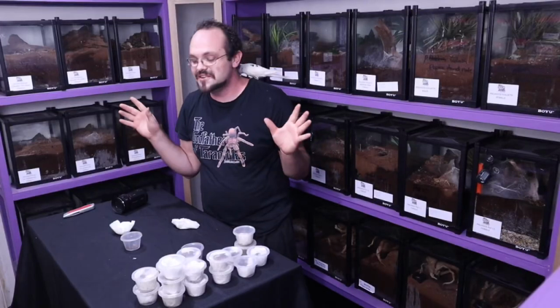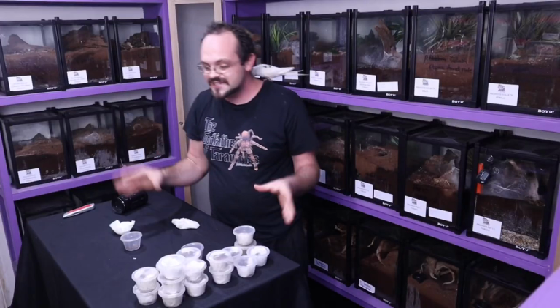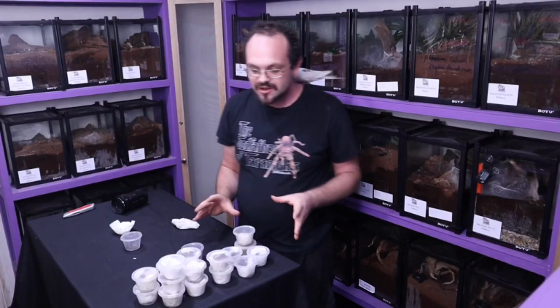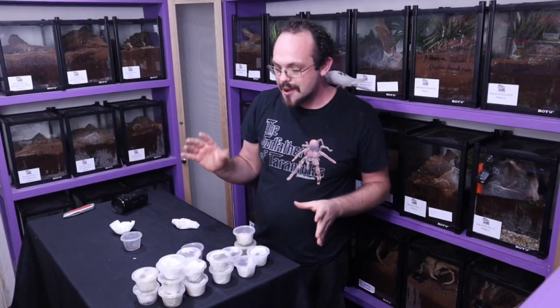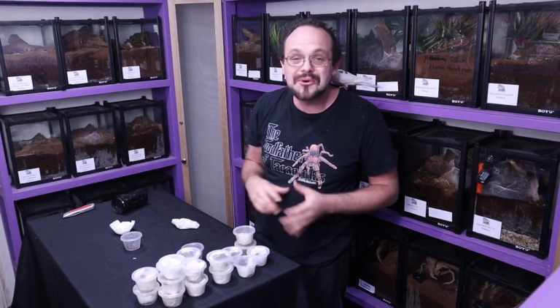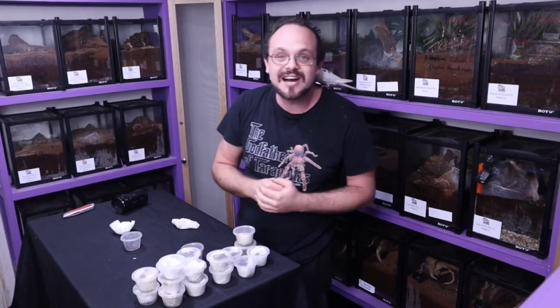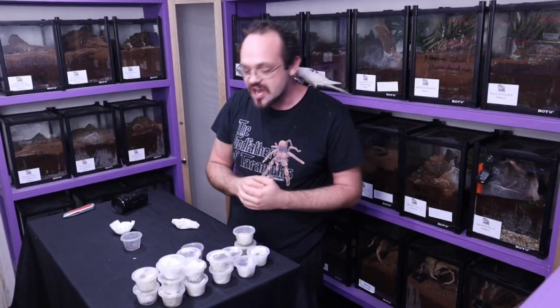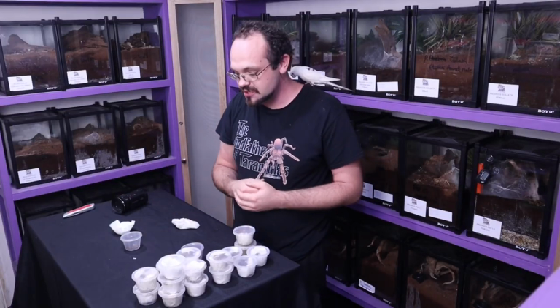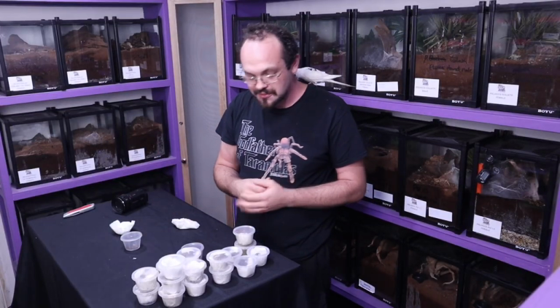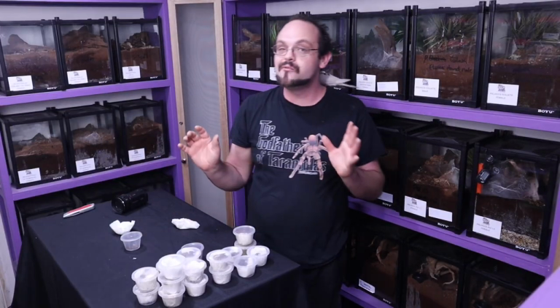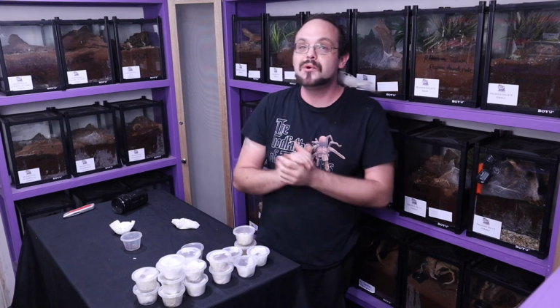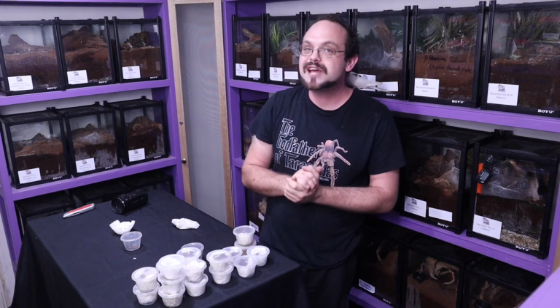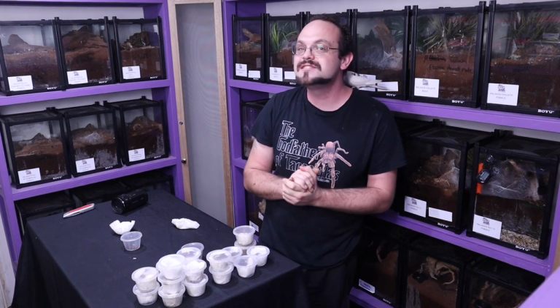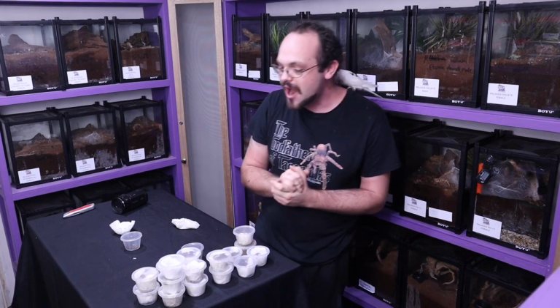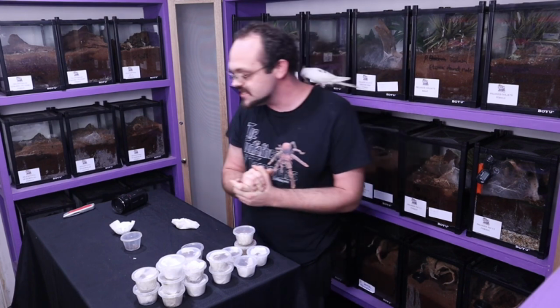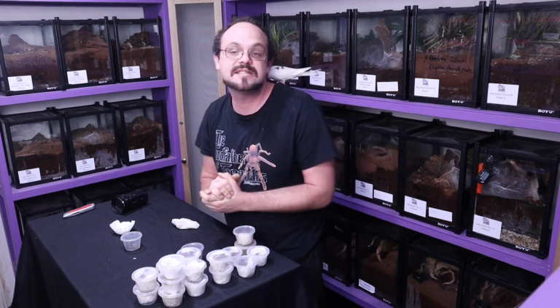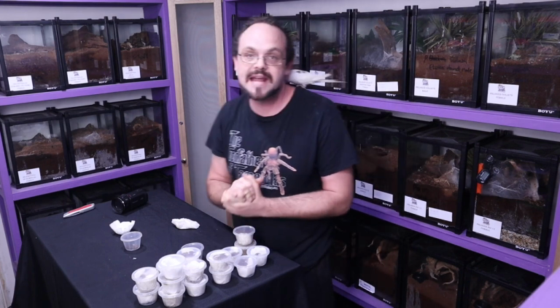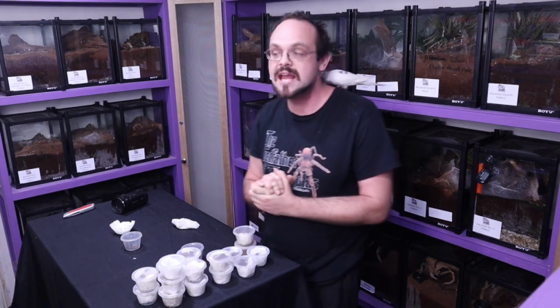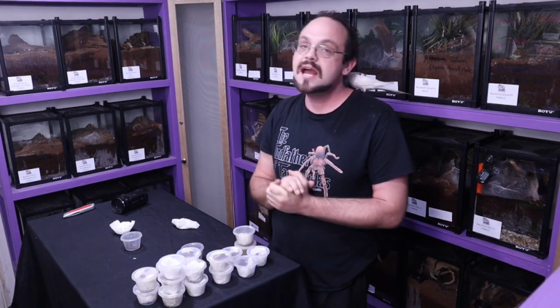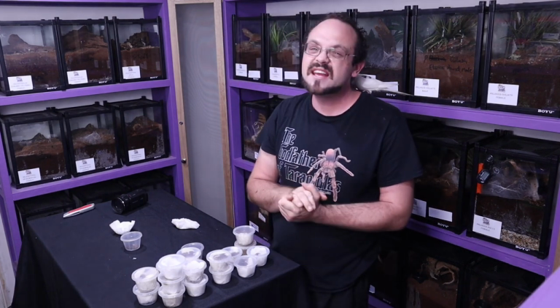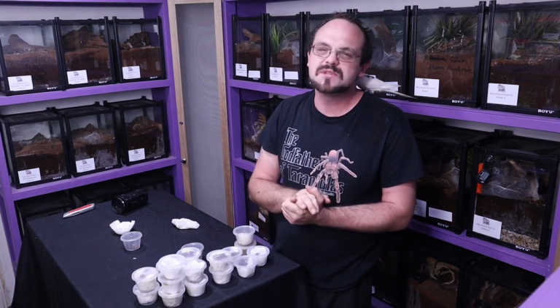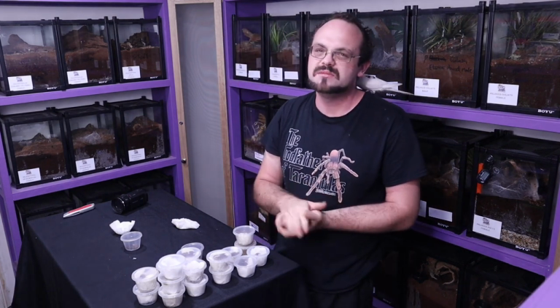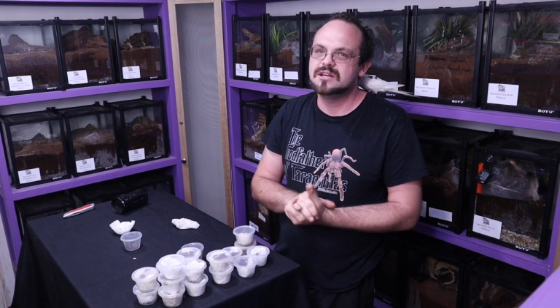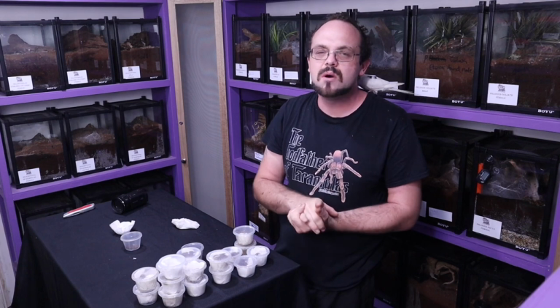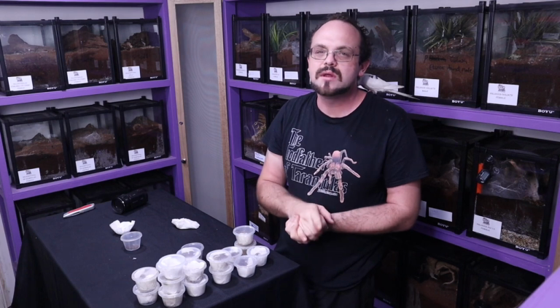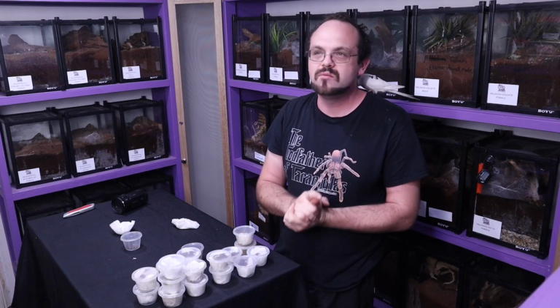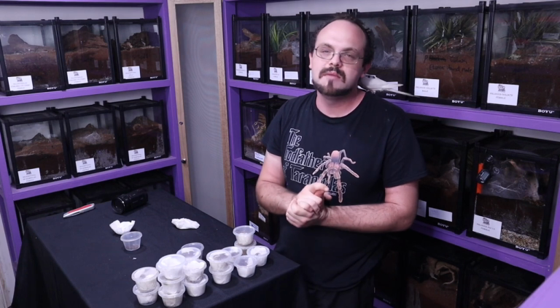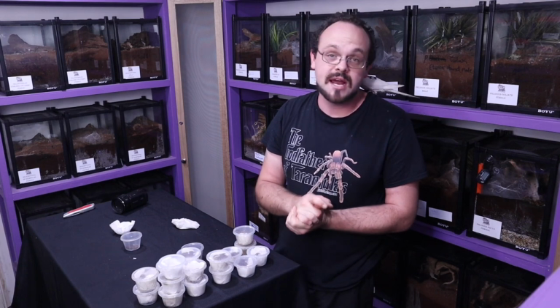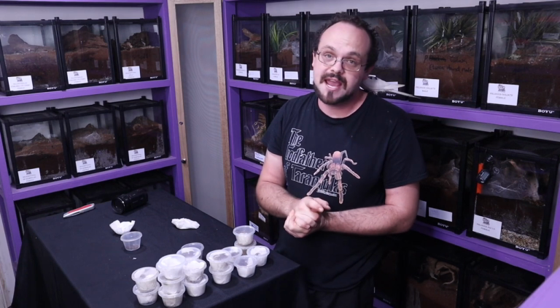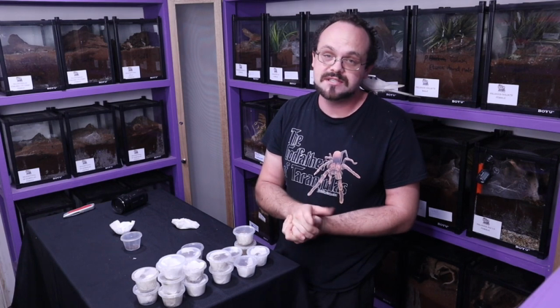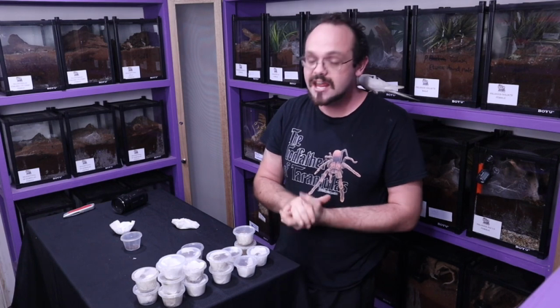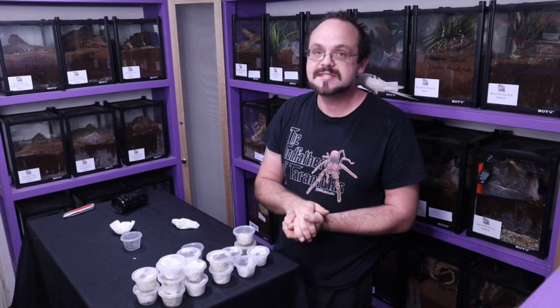These girls and boys are just beautiful — they arrived all safe and sound, which is just amazing. Now and again, sometimes in a bulk order you might have one that hasn't made it, which can be upsetting.